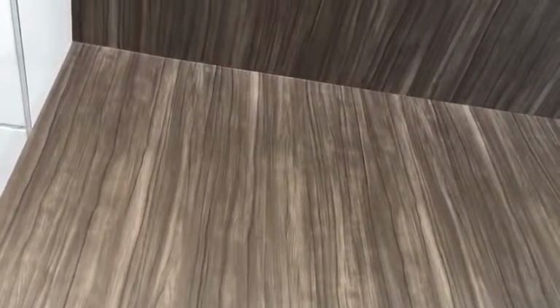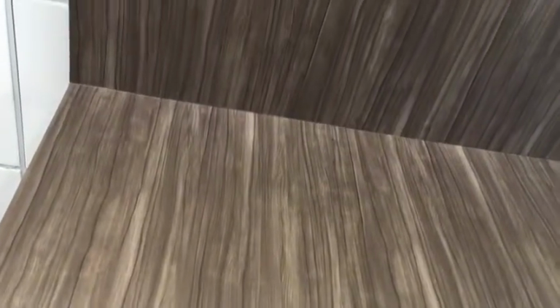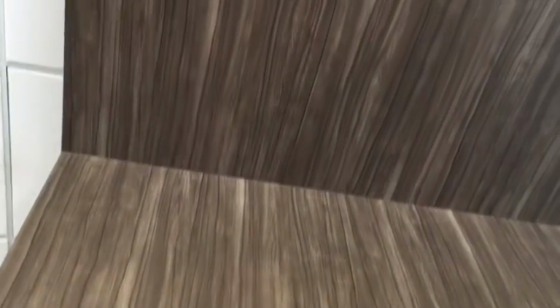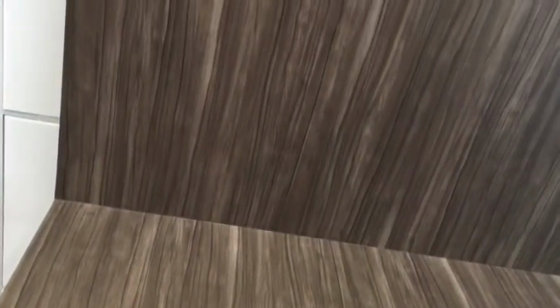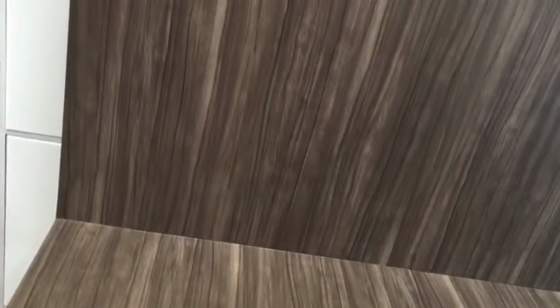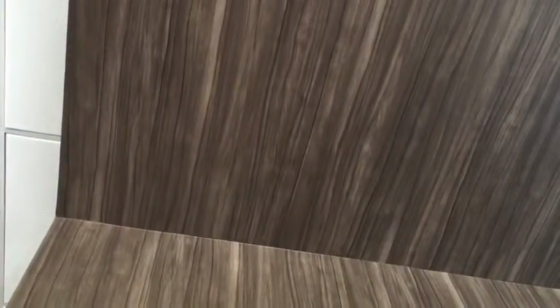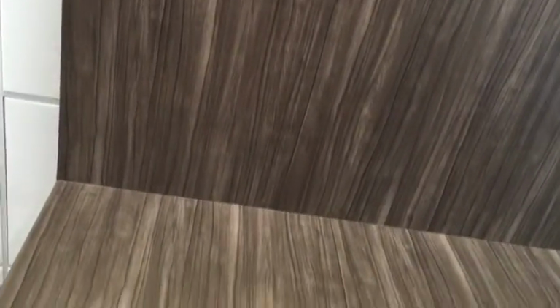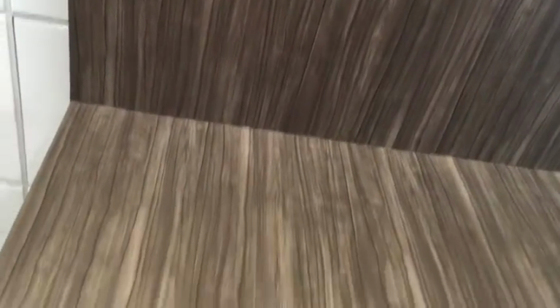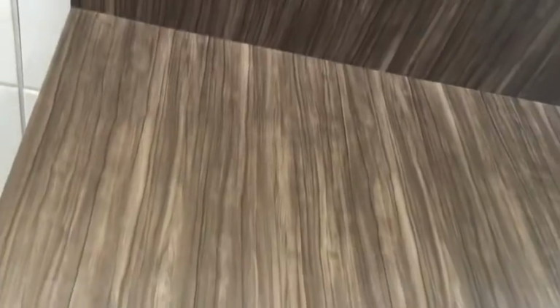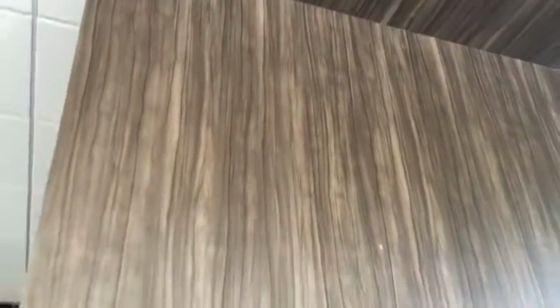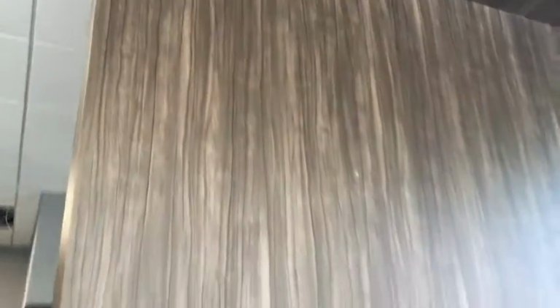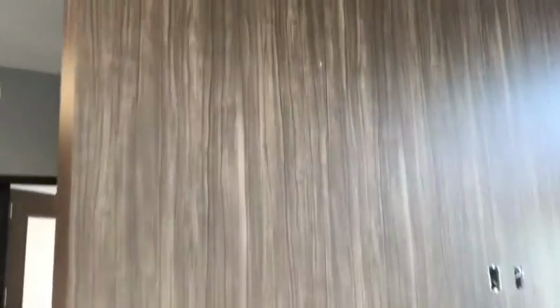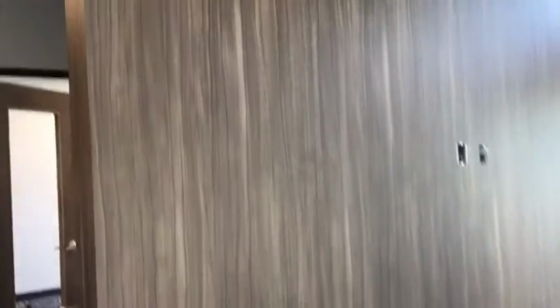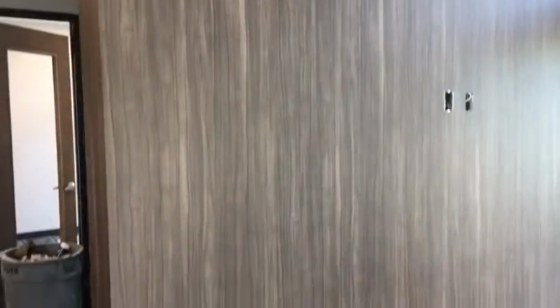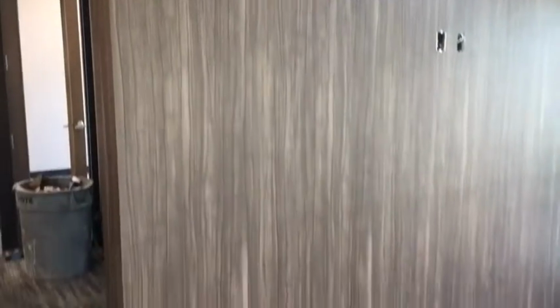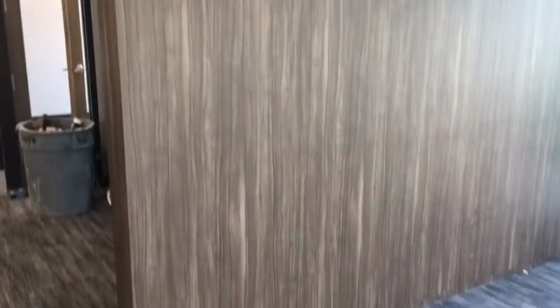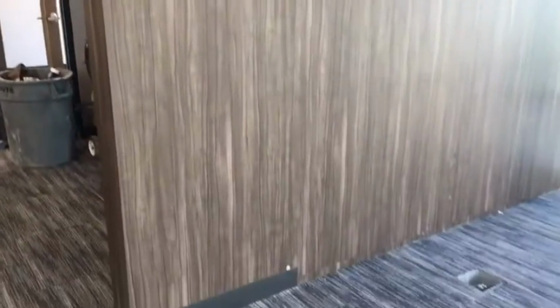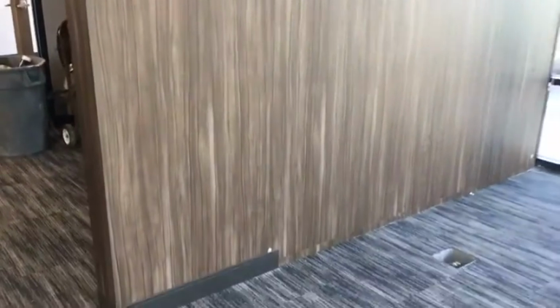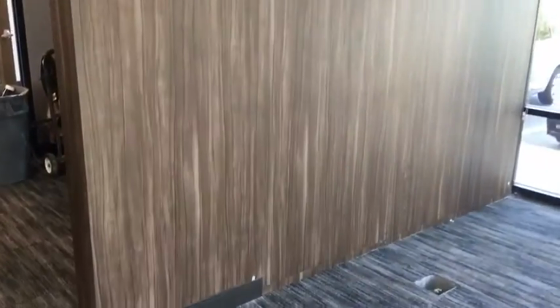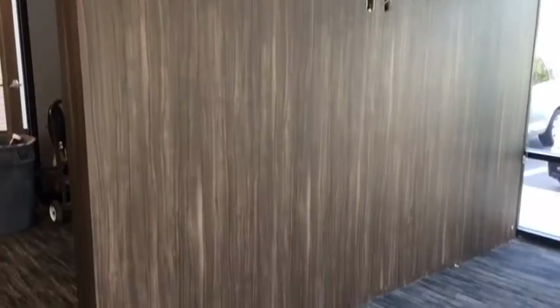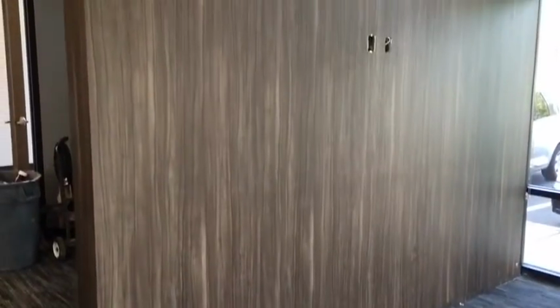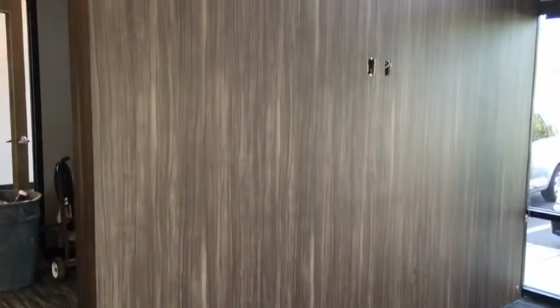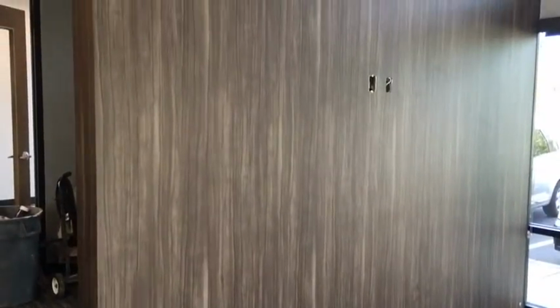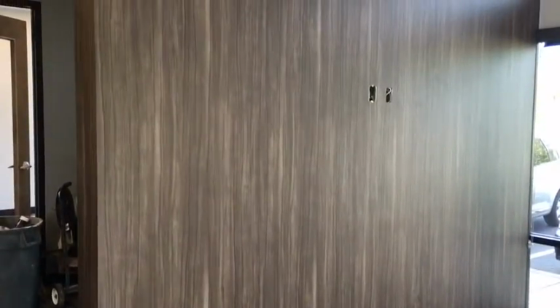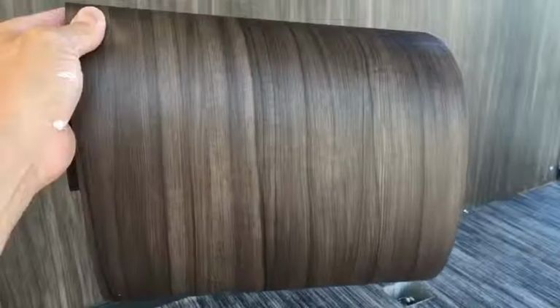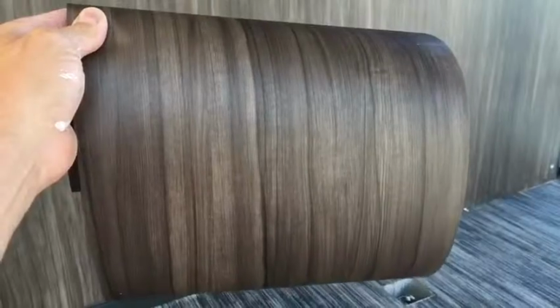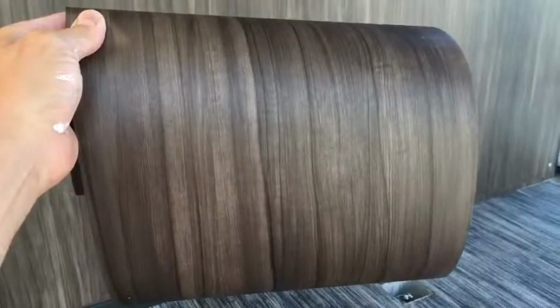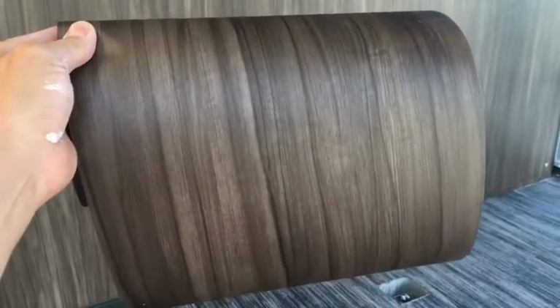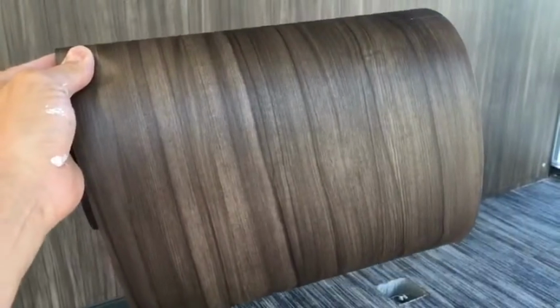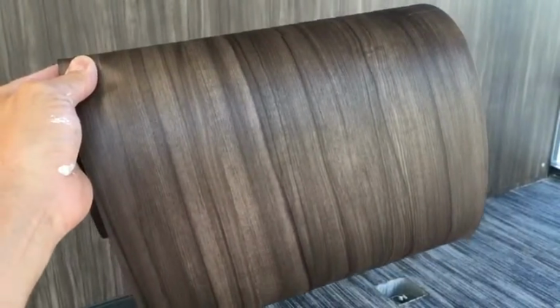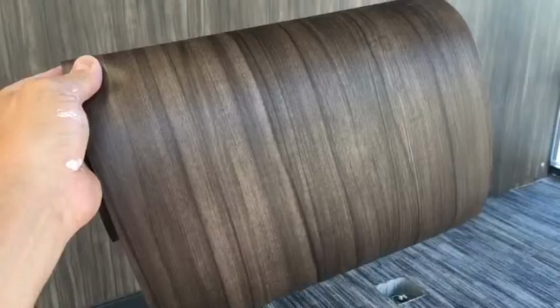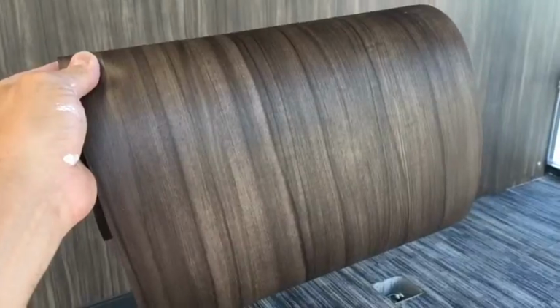It's 8mm thick, so in the vinyl world that's pretty thick. And you can actually, if it ever gets damaged, you can patch it up very easy. And also, it's a high quality image, even with texture.